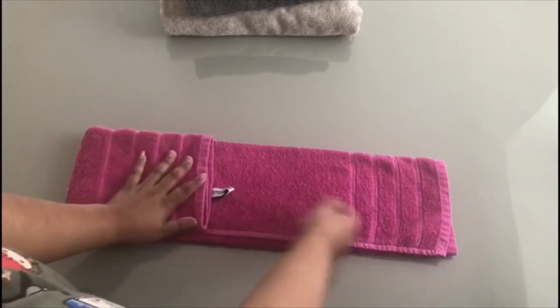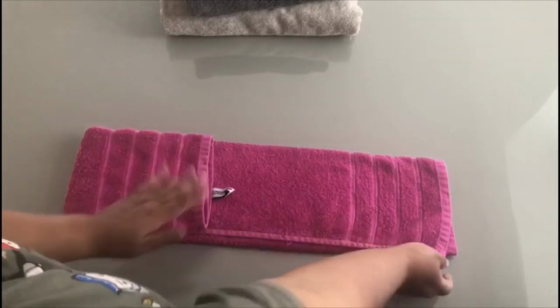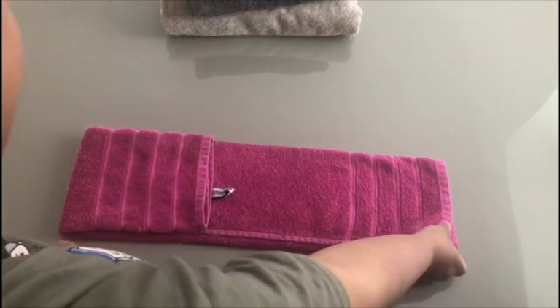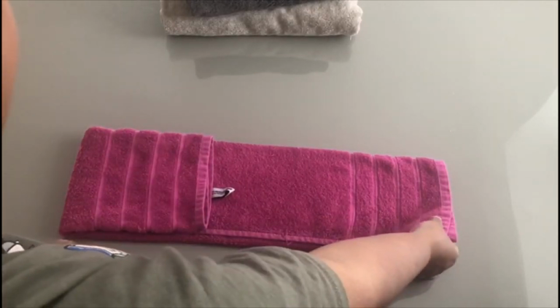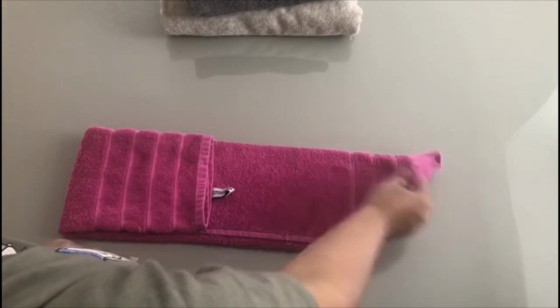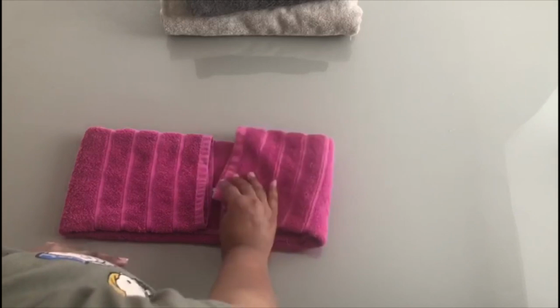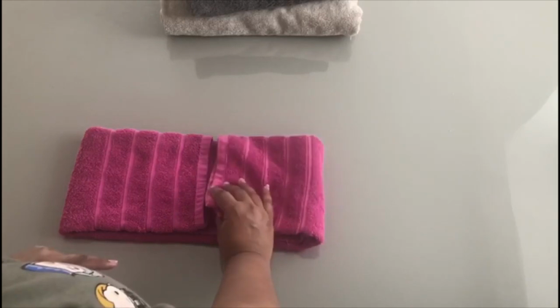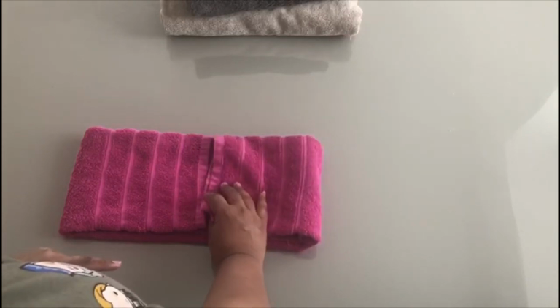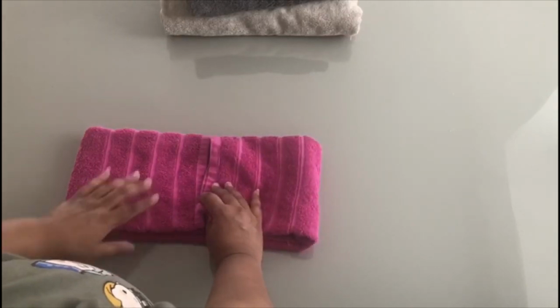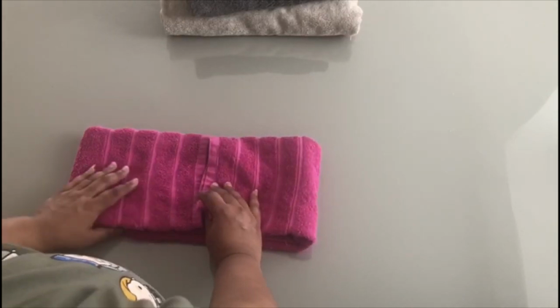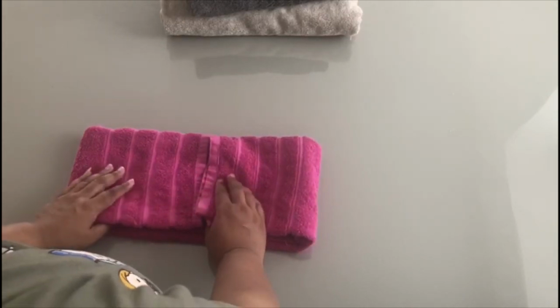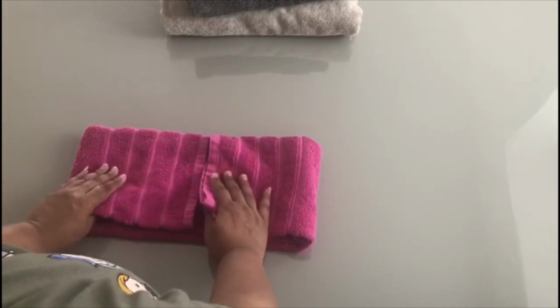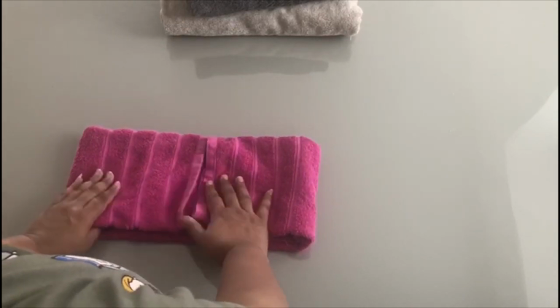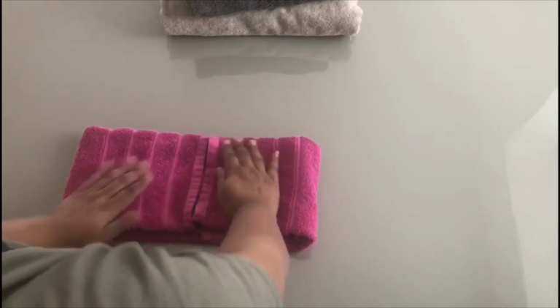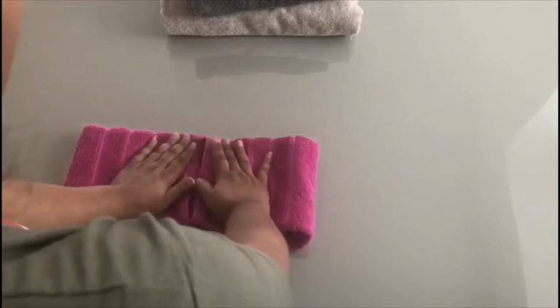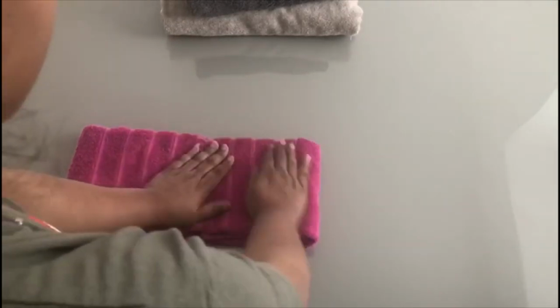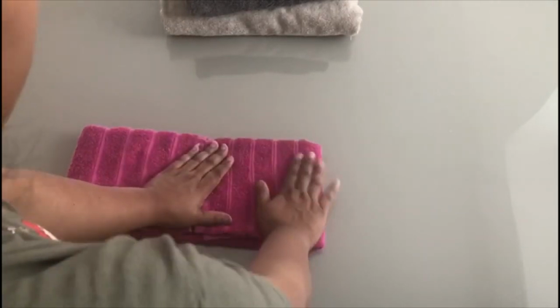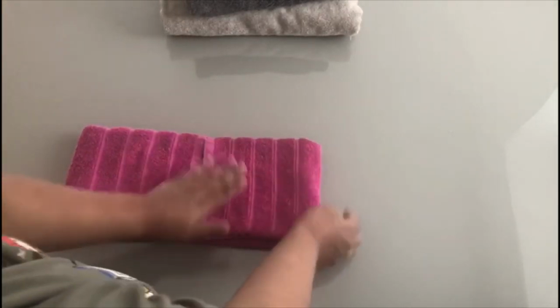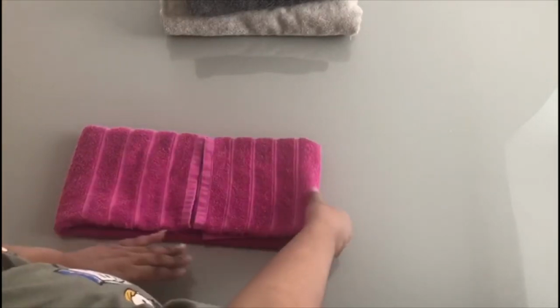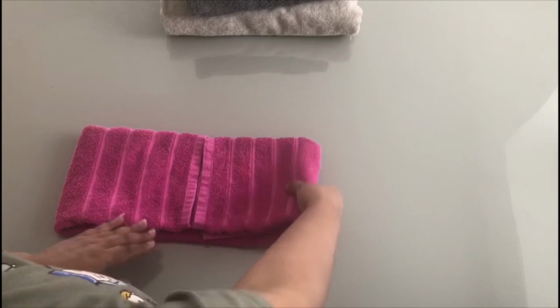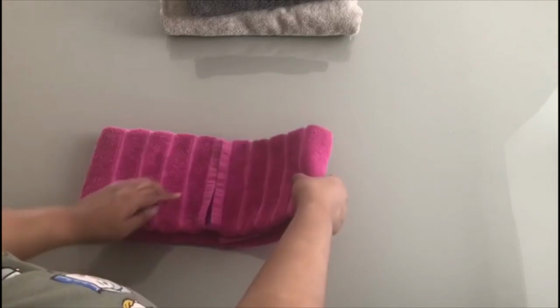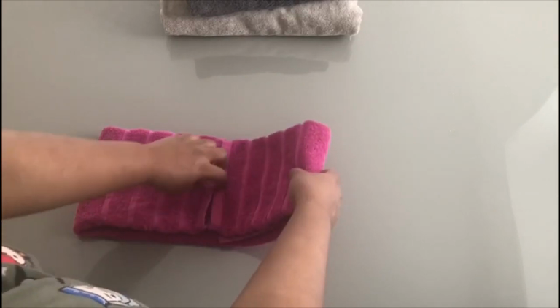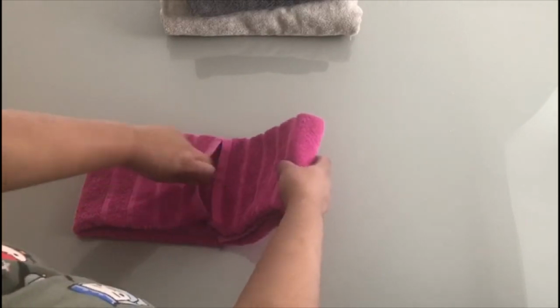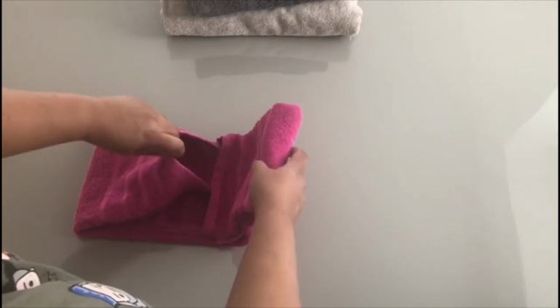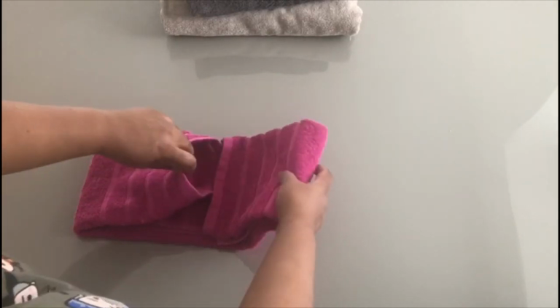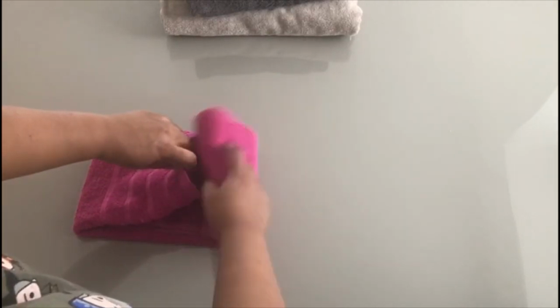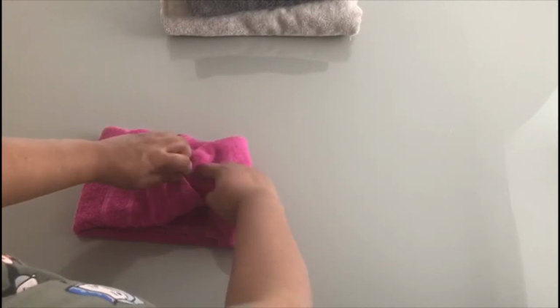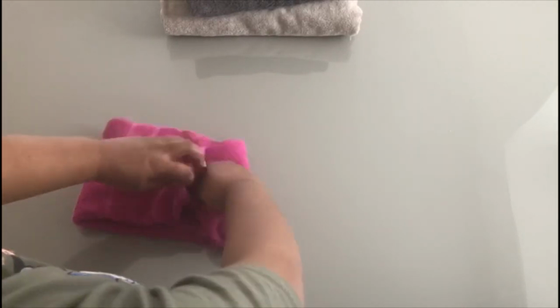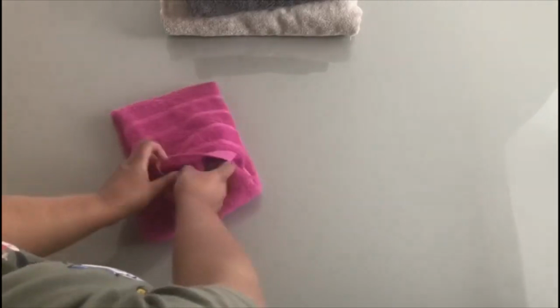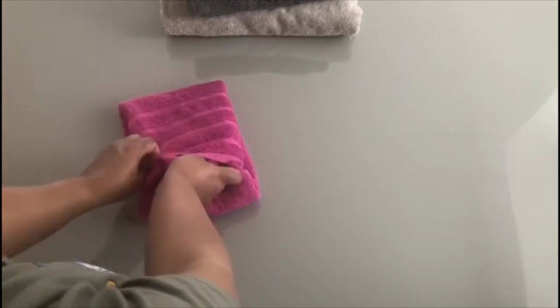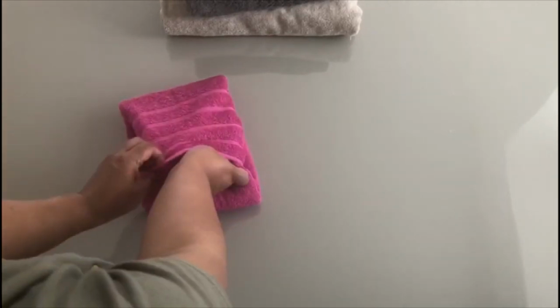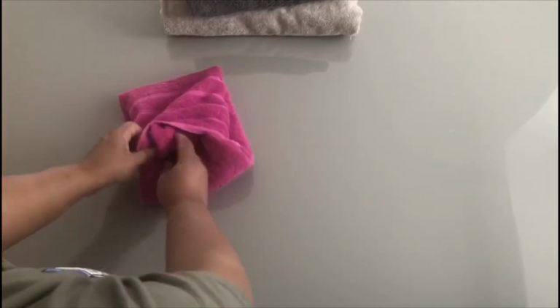Then you get the other side and fold it again up to the middle point. And once you've done that, the same side that you just folded — pick it up and tuck it in to that little pocket that was formed.